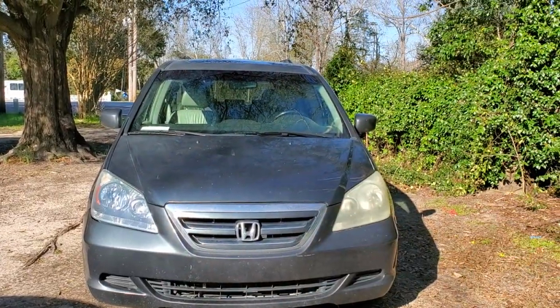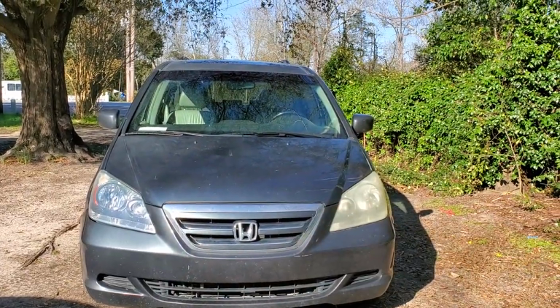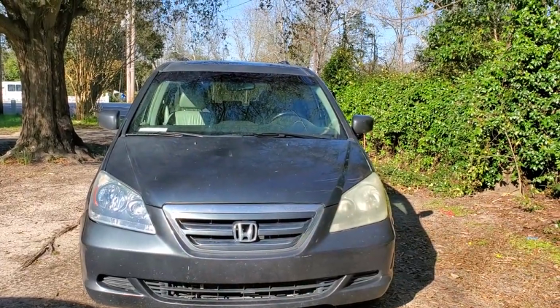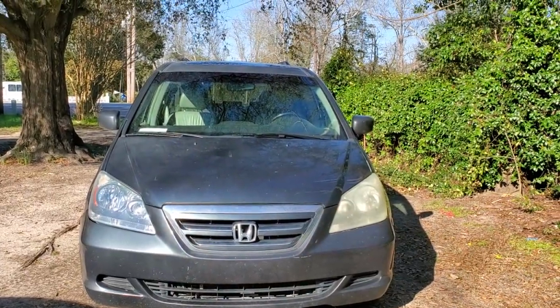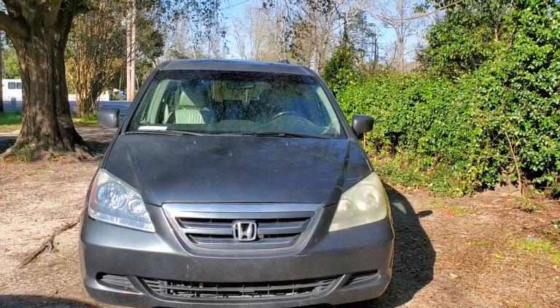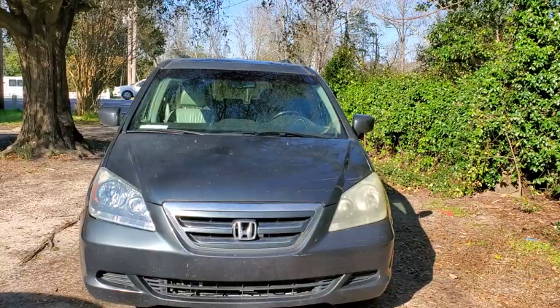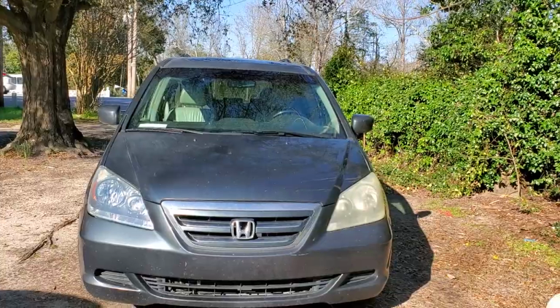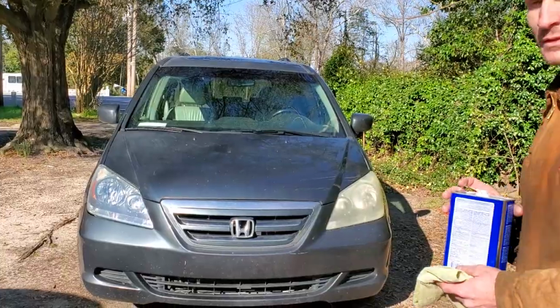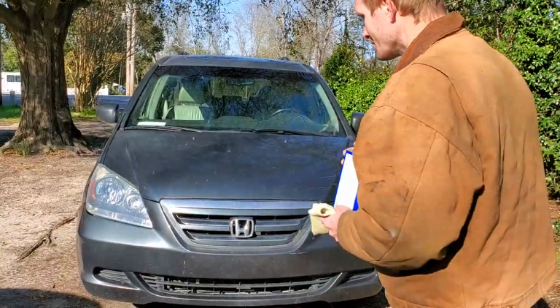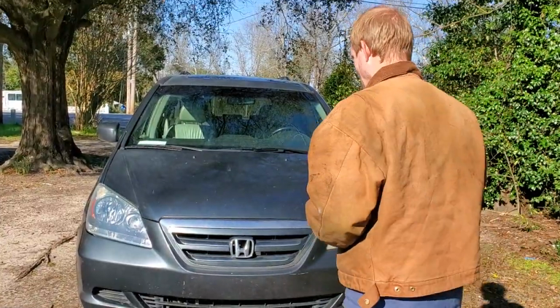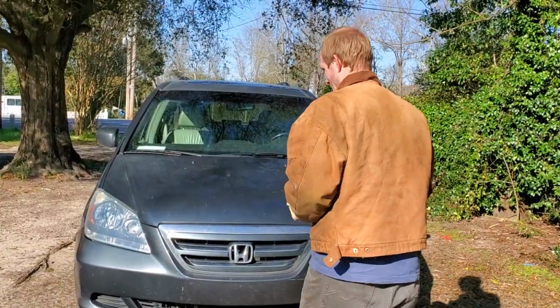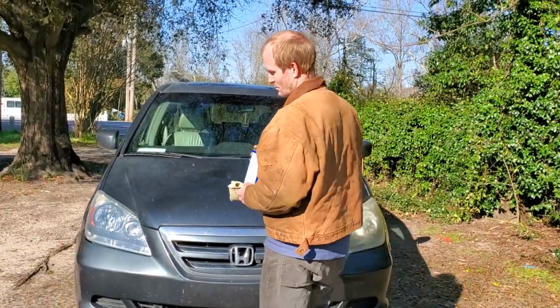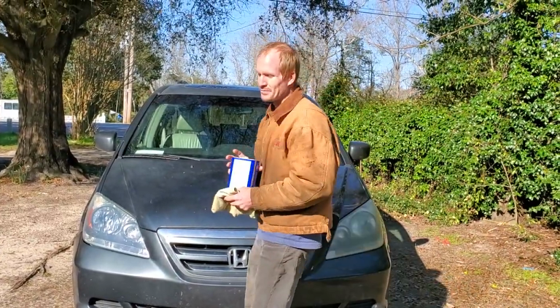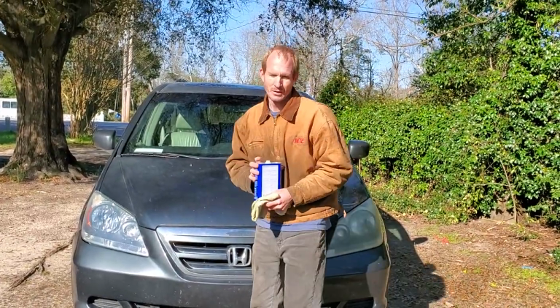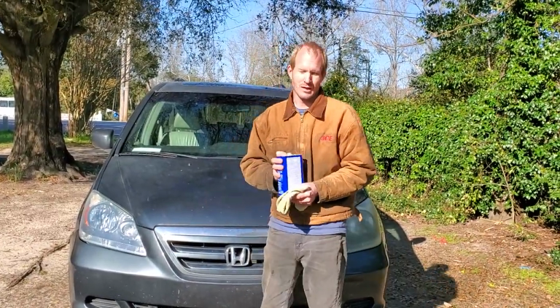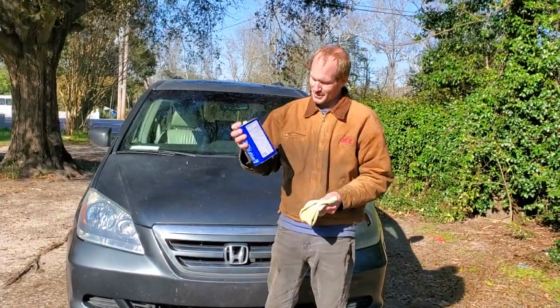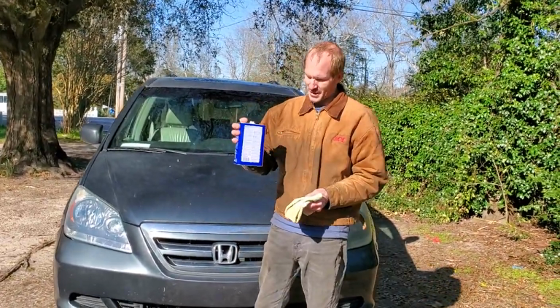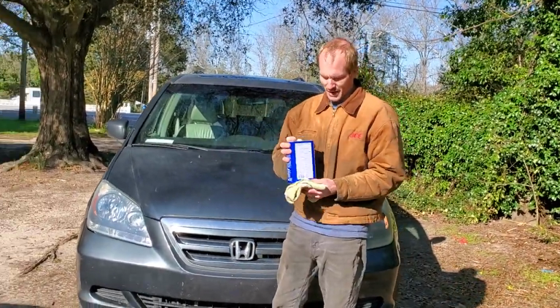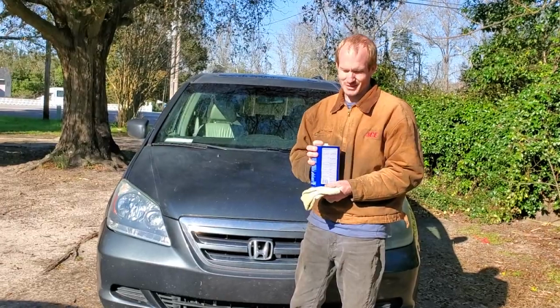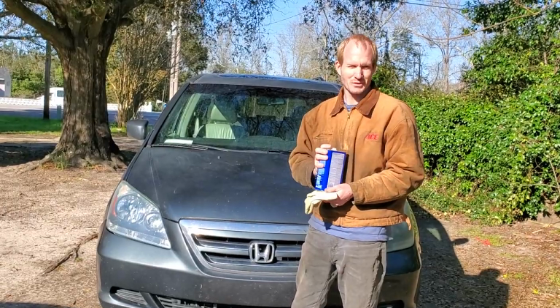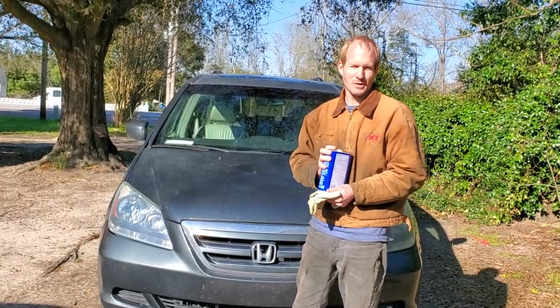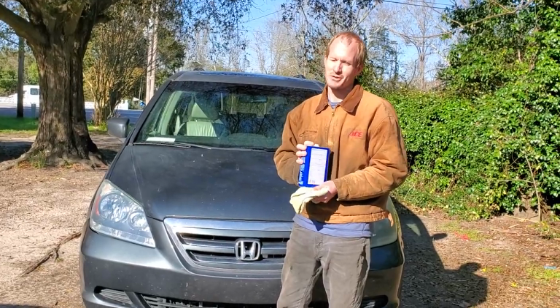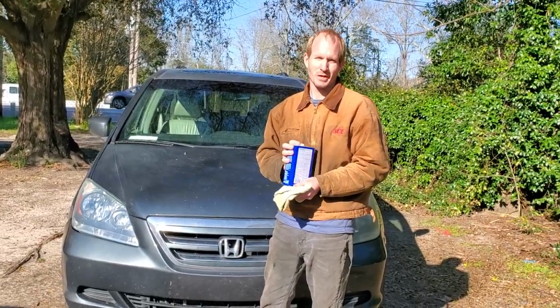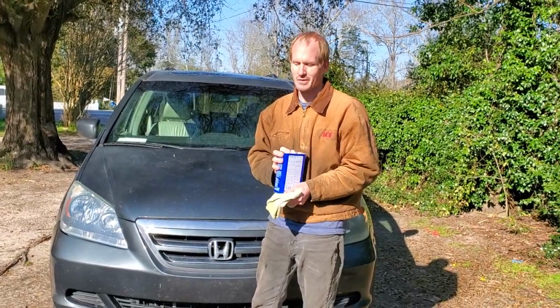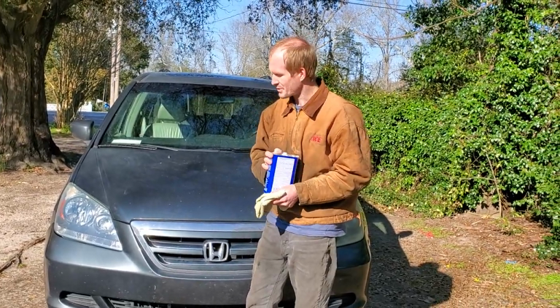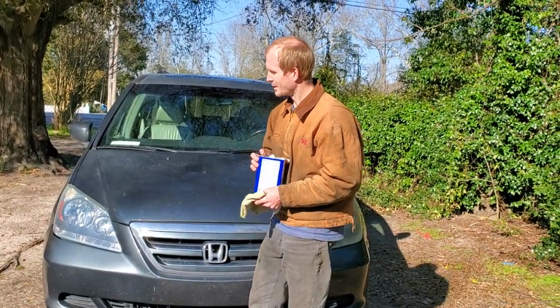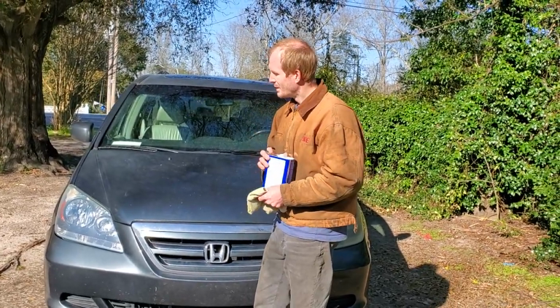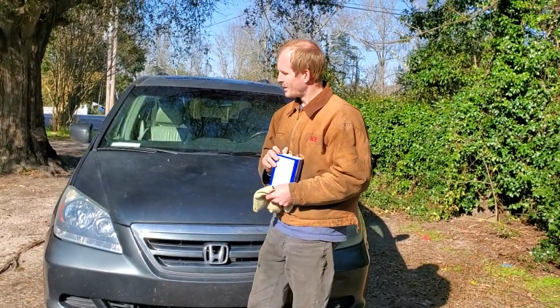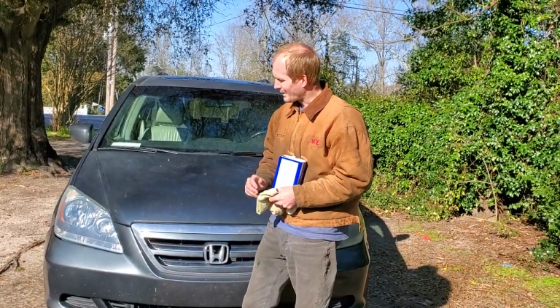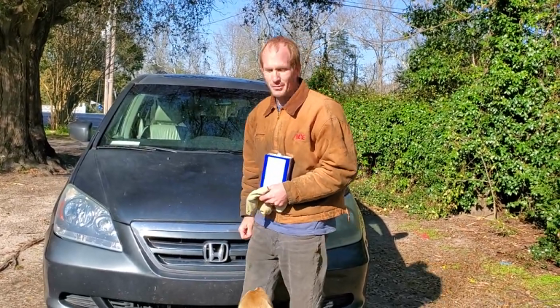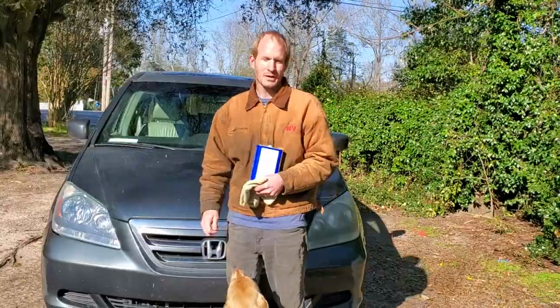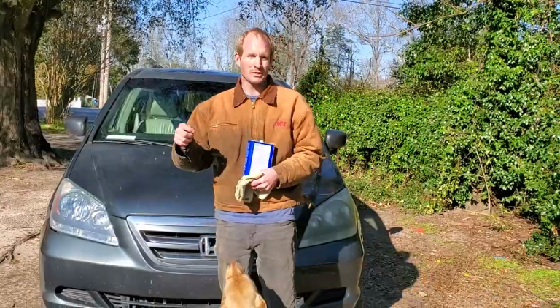Hope everybody enjoyed this video and finds it useful. I got this can for like six bucks at Walmart — way cheaper than a headlight restoration kit. All right everybody, have a great day.